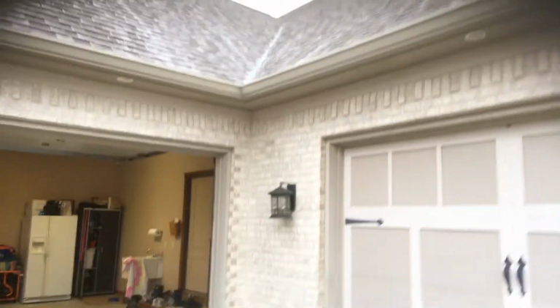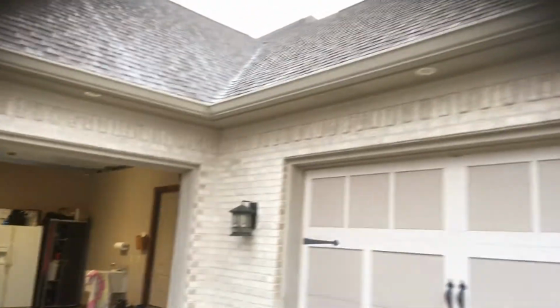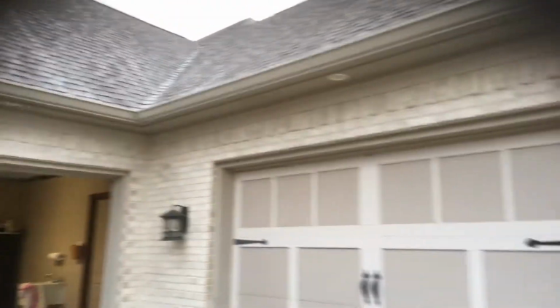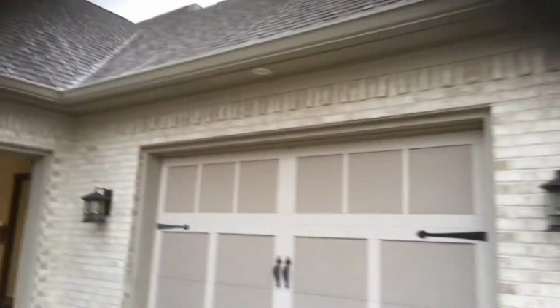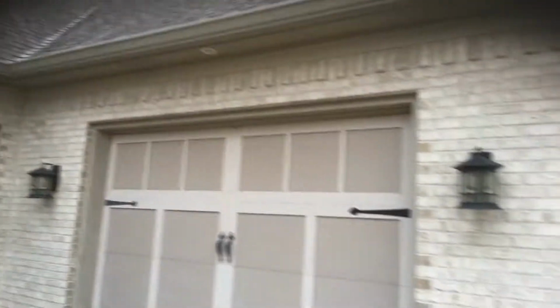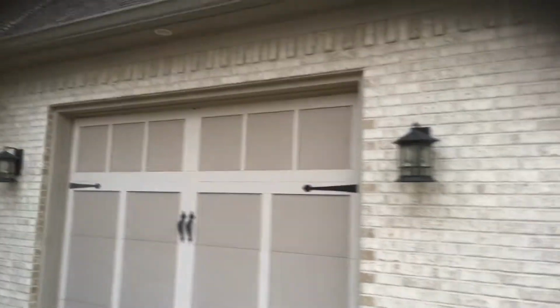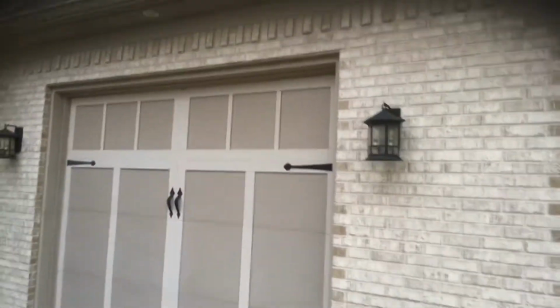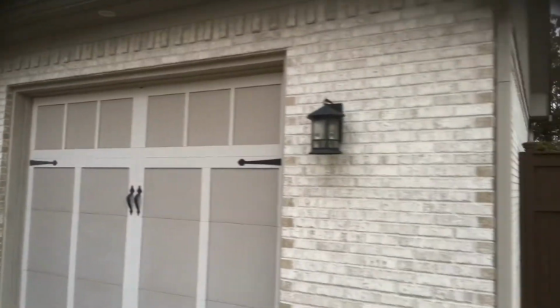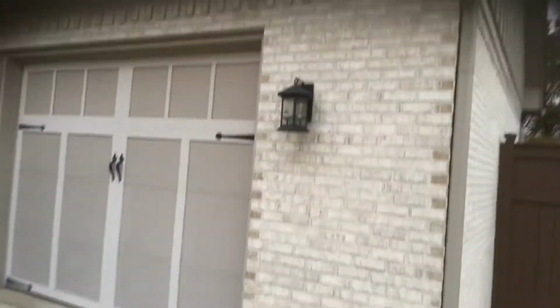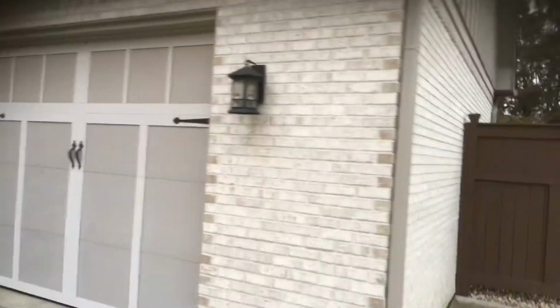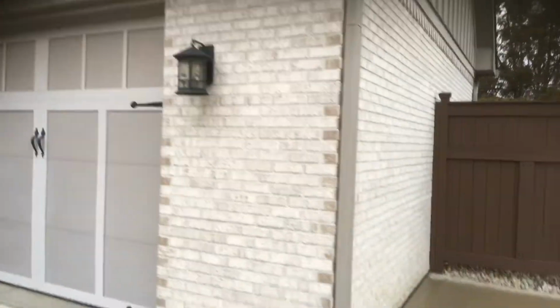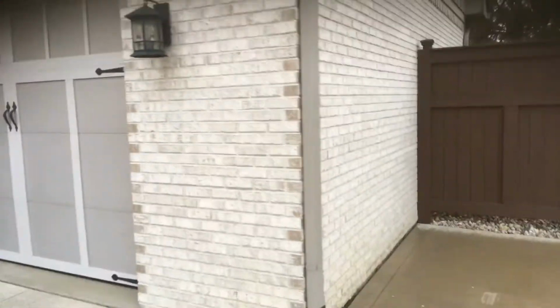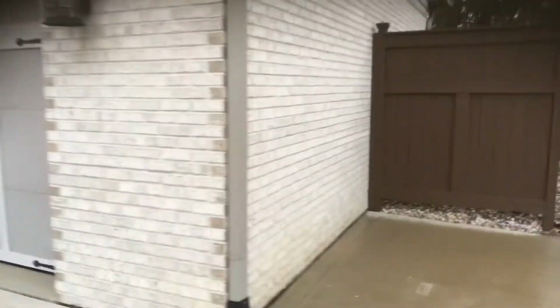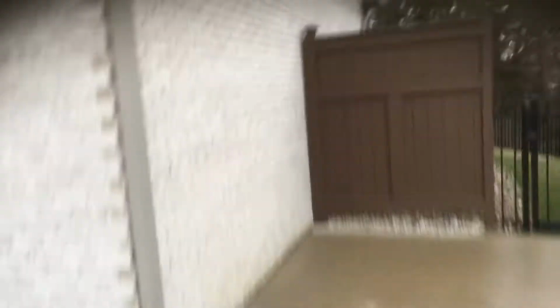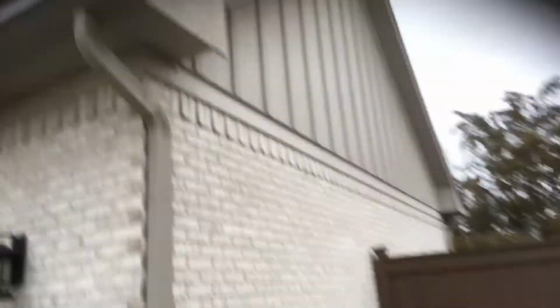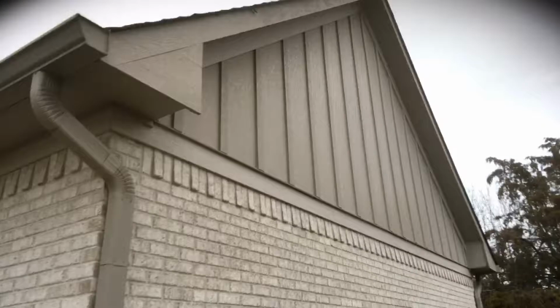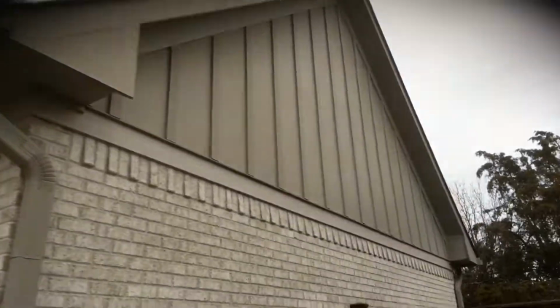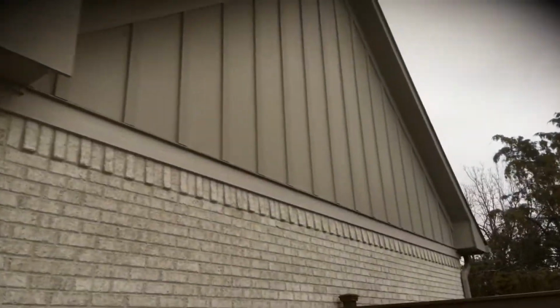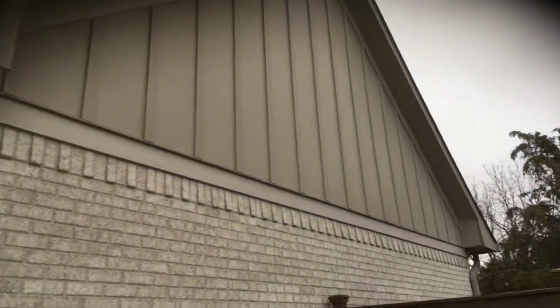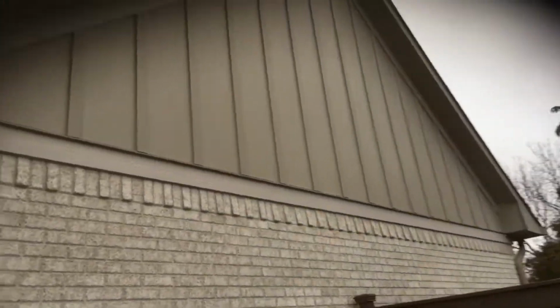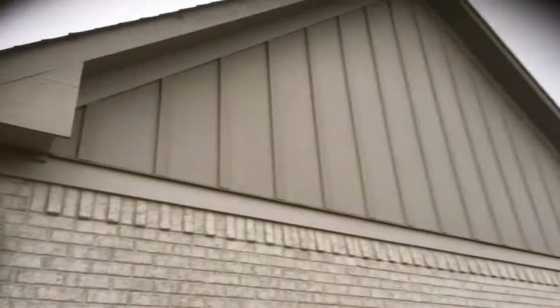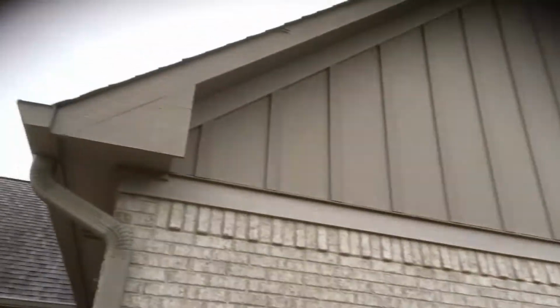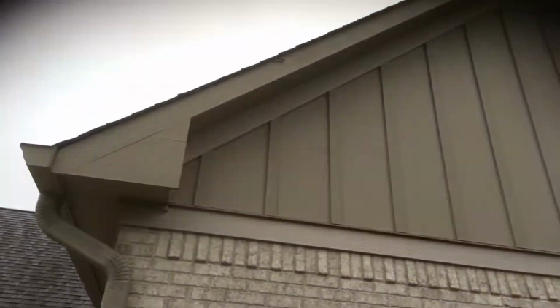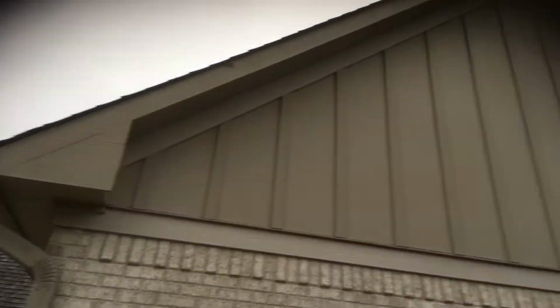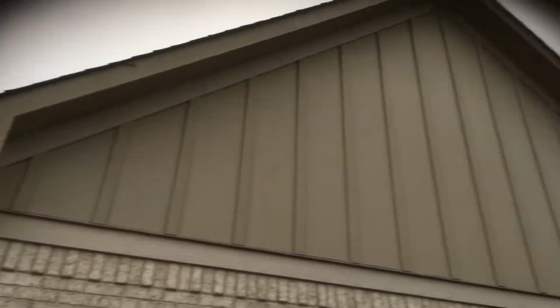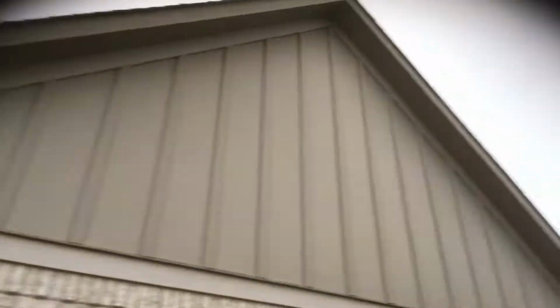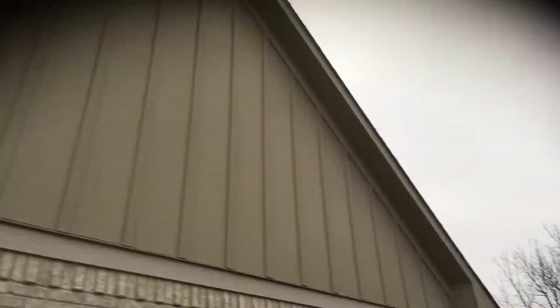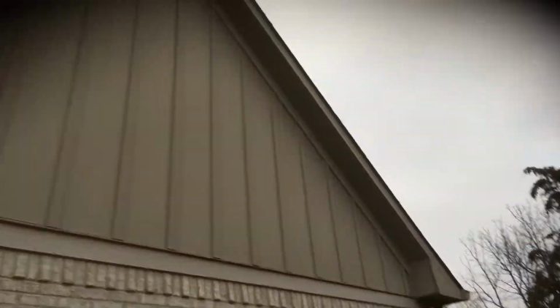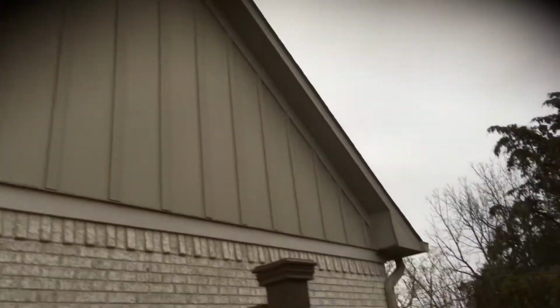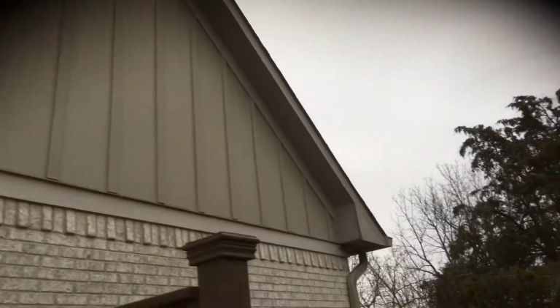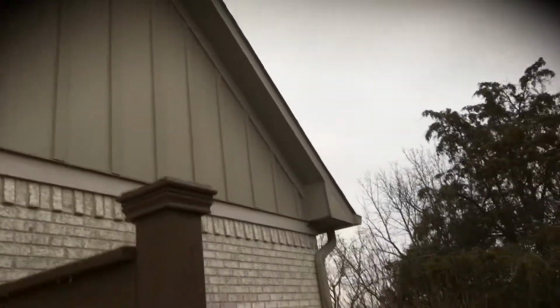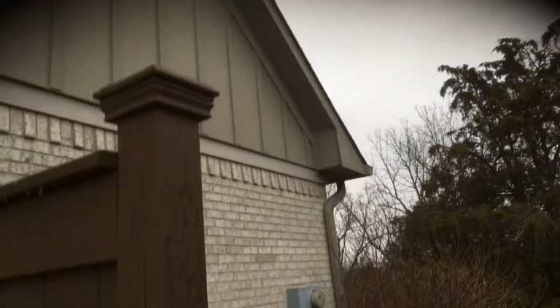Then you've got some more fascia and soffit around here, a little bit more siding on this side, and then fascia and soffit there.